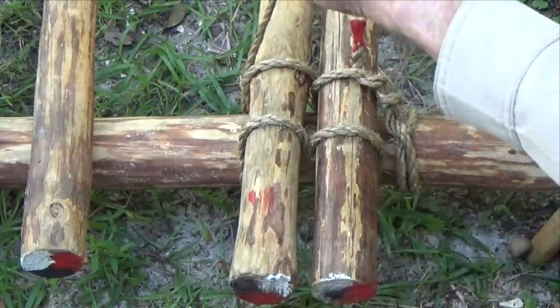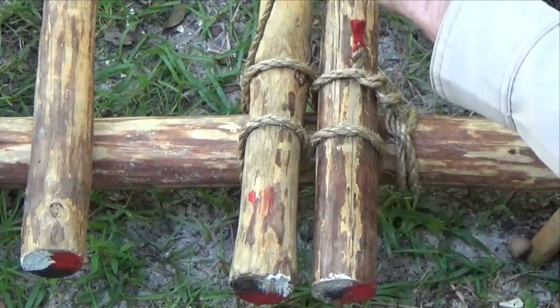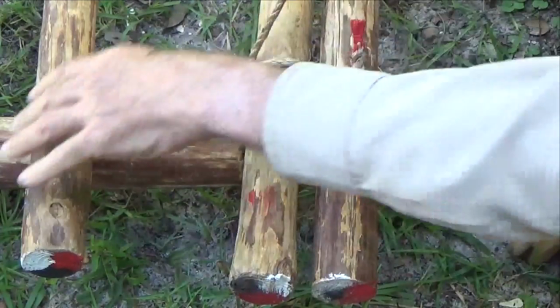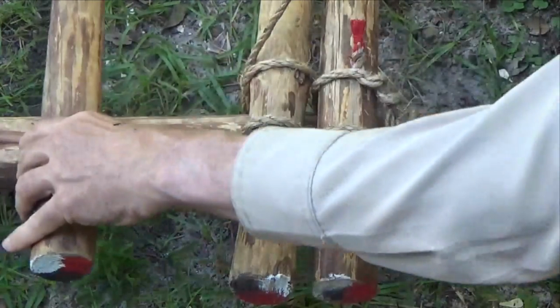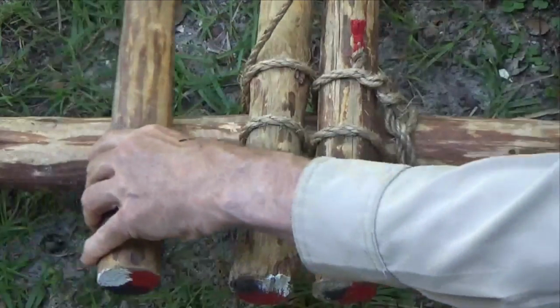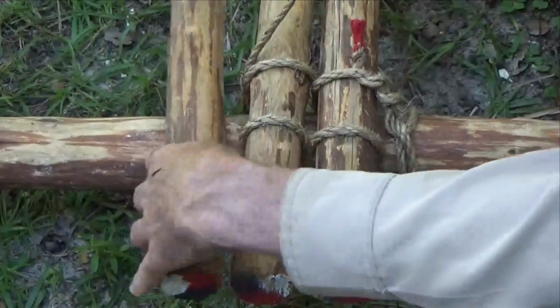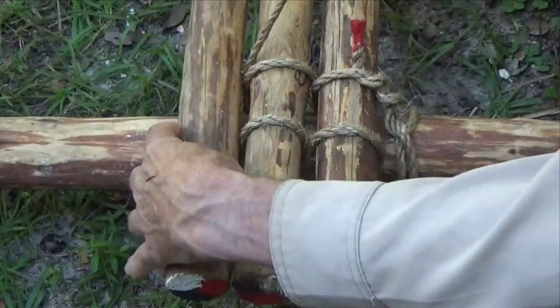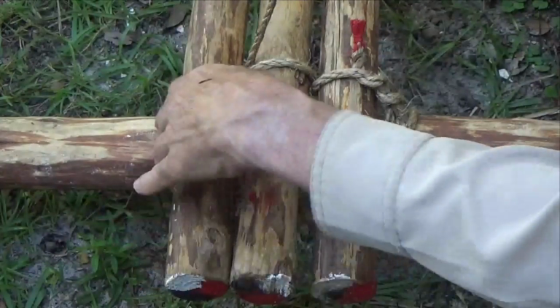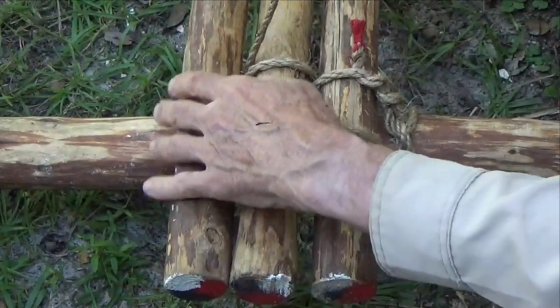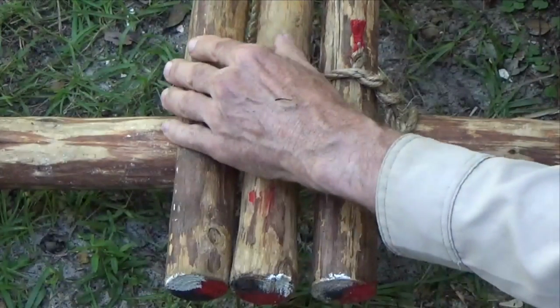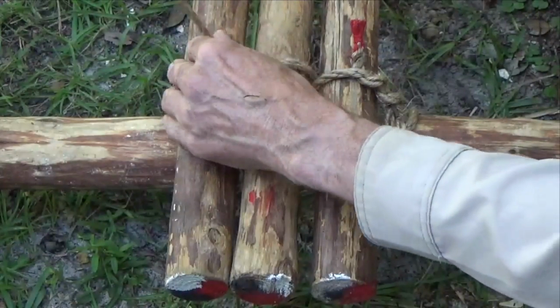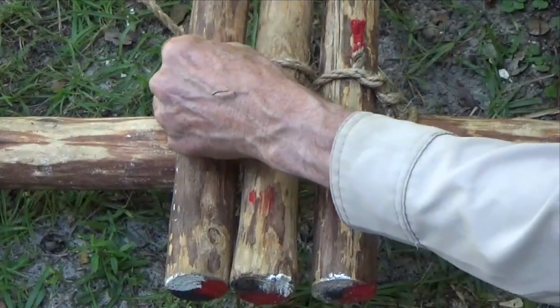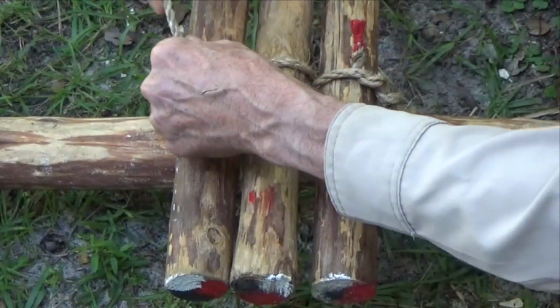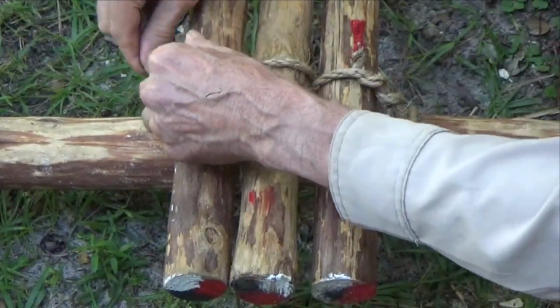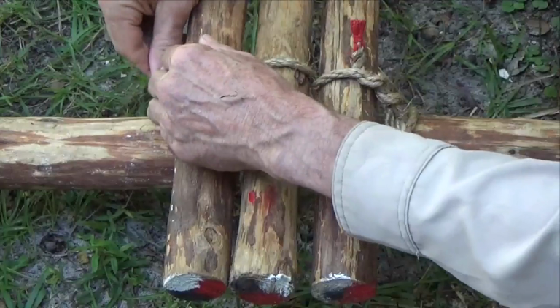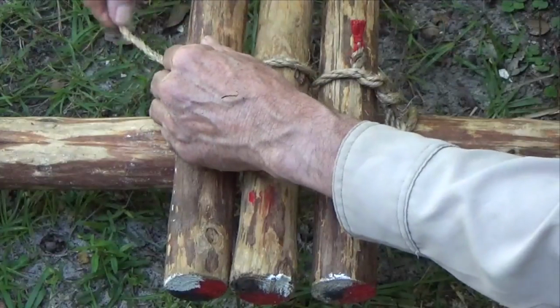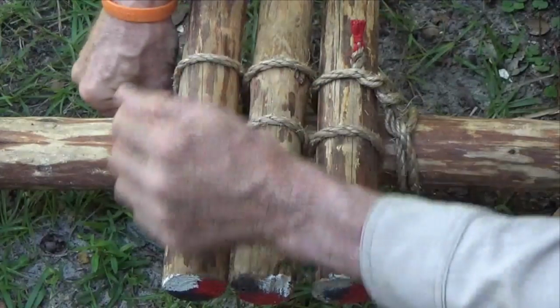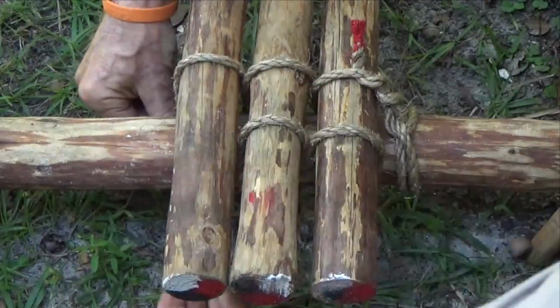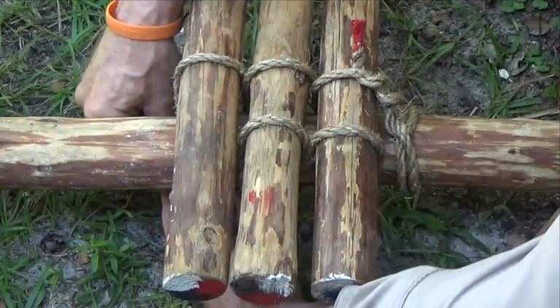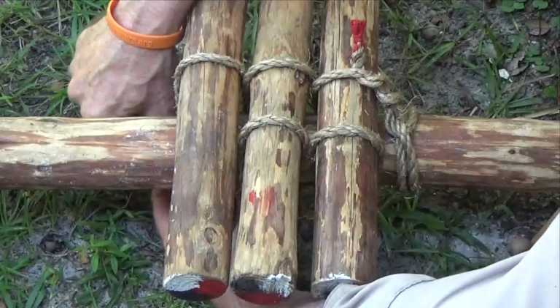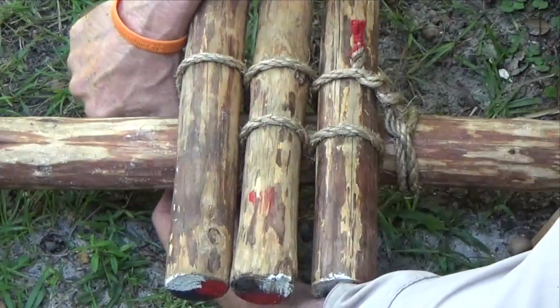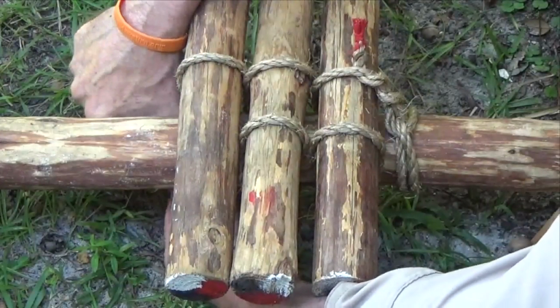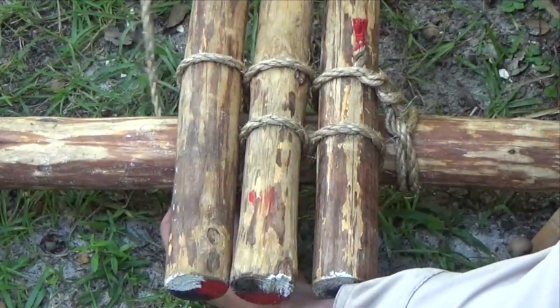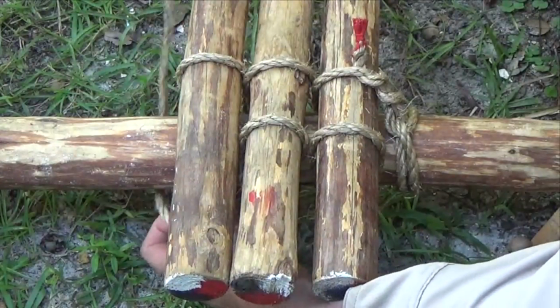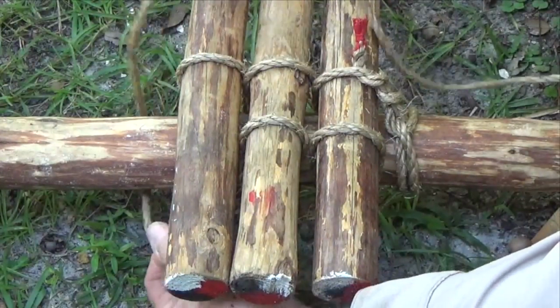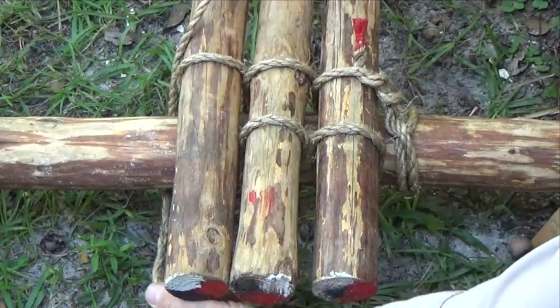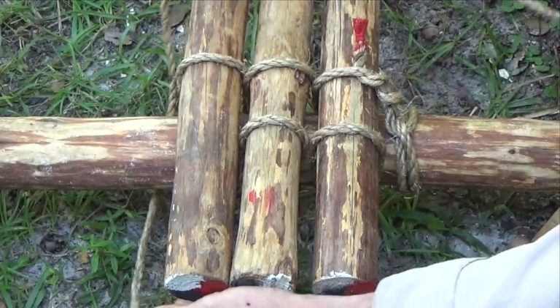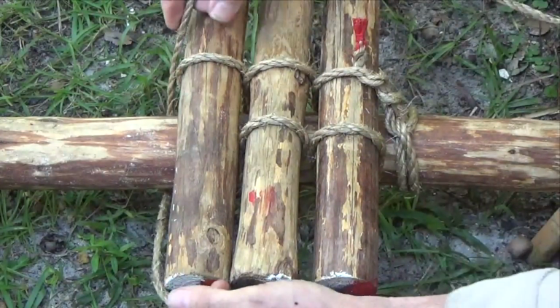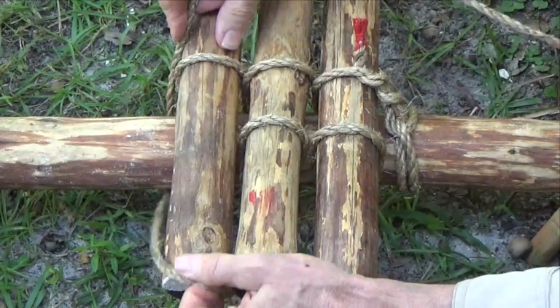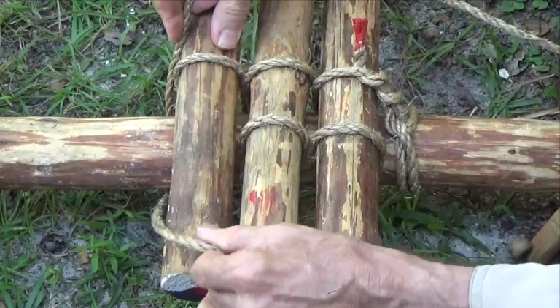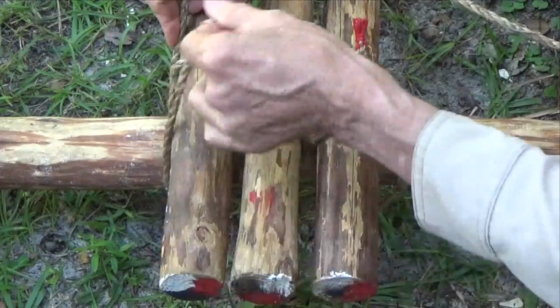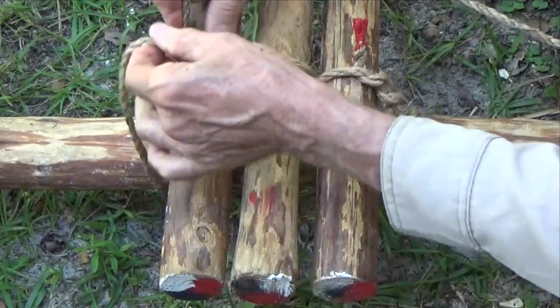Throughout the process, you're working with a bight in the rope, passing it over the inside of the floor spar and looping it around the outside, pulling it tight as you go.